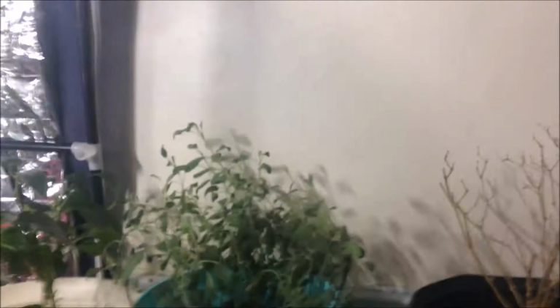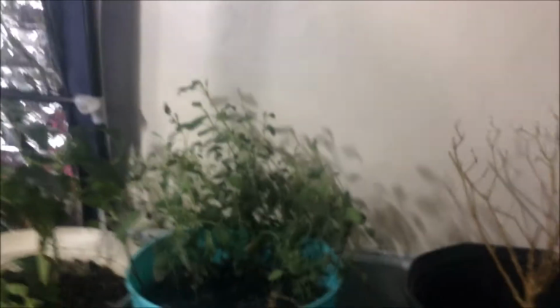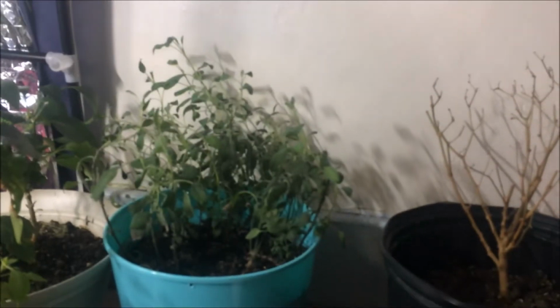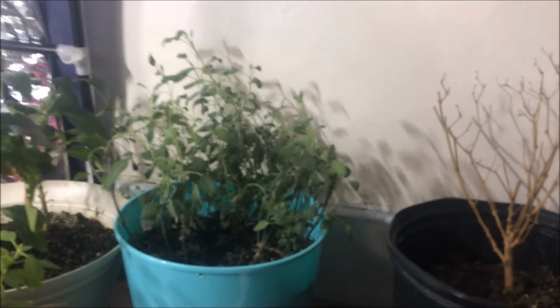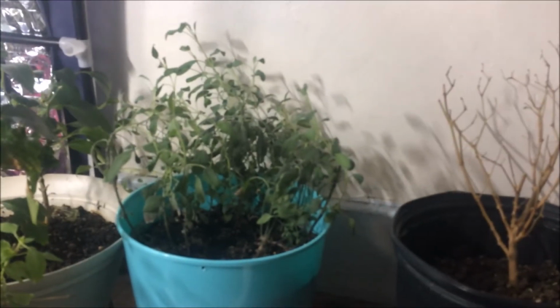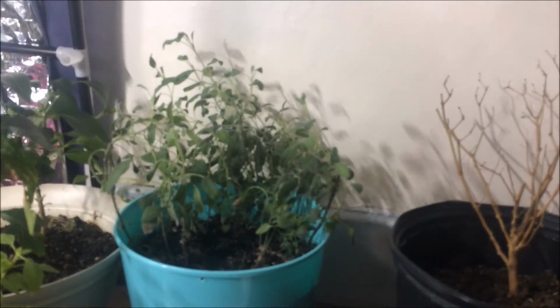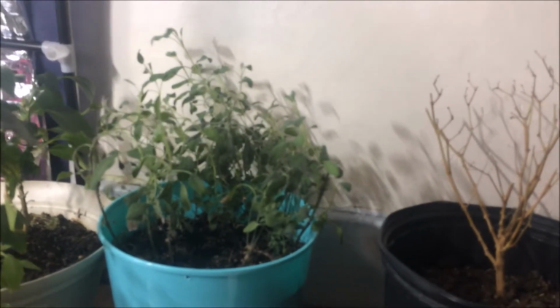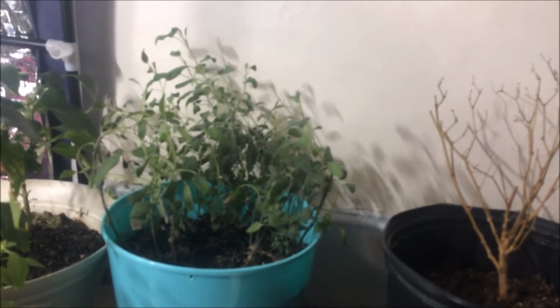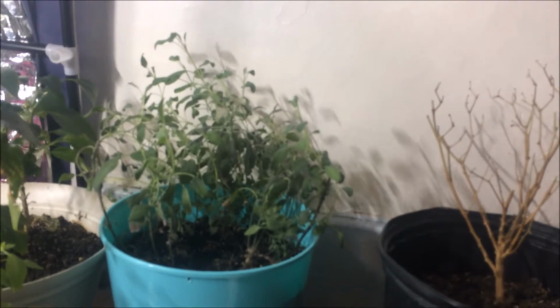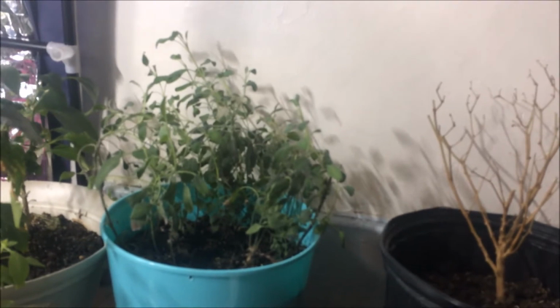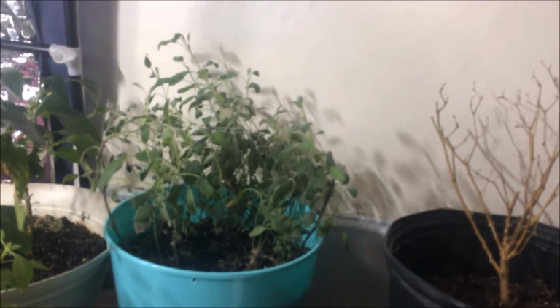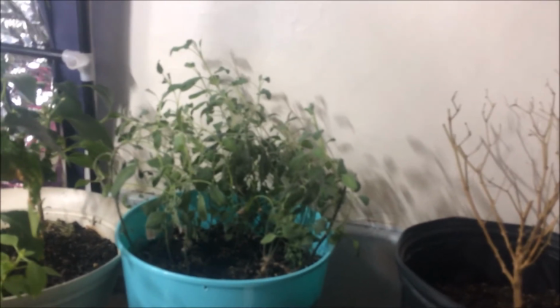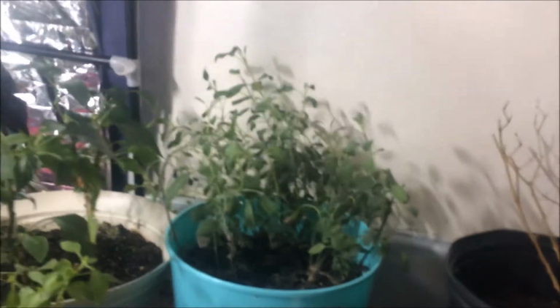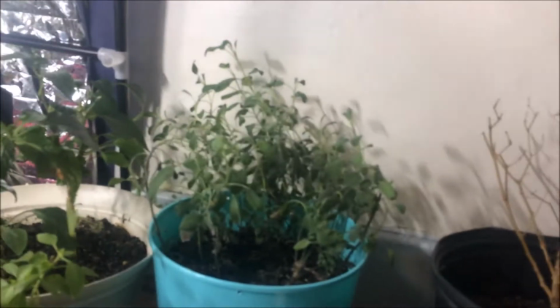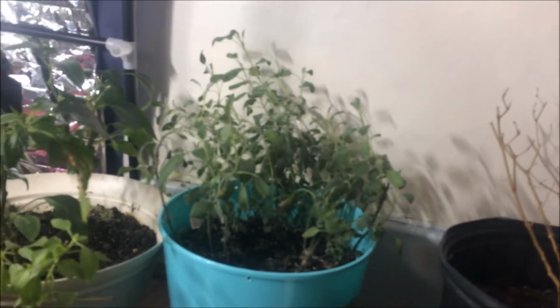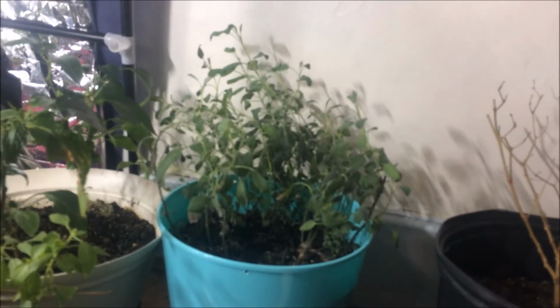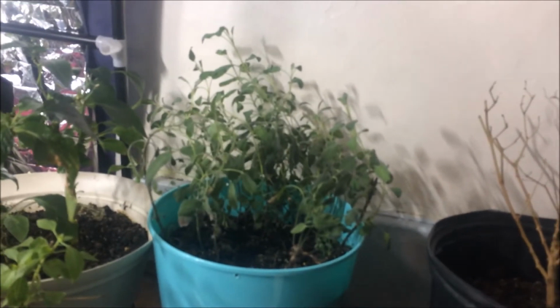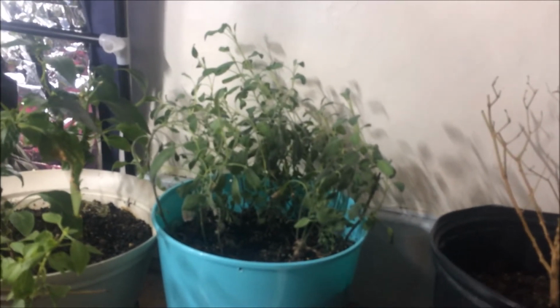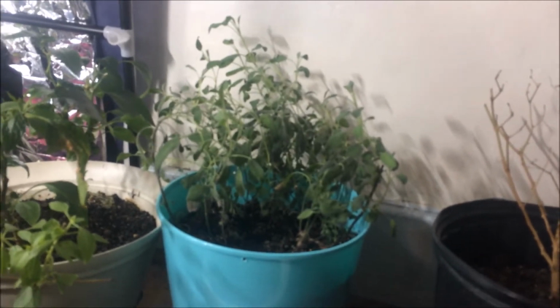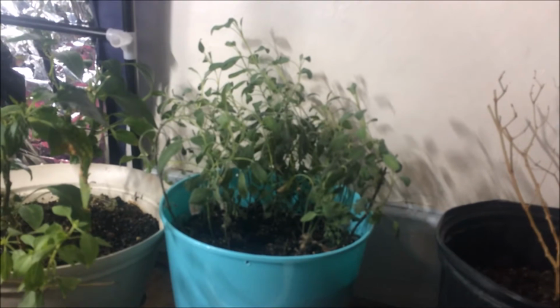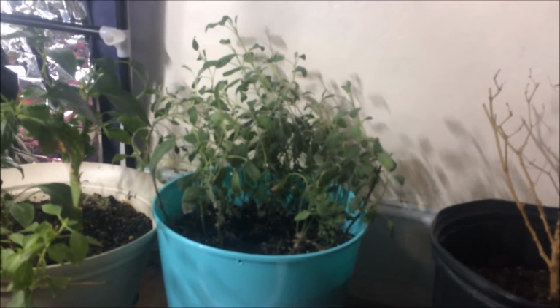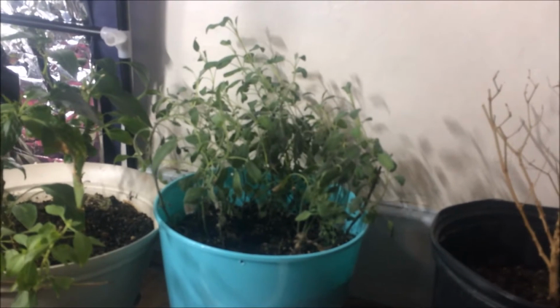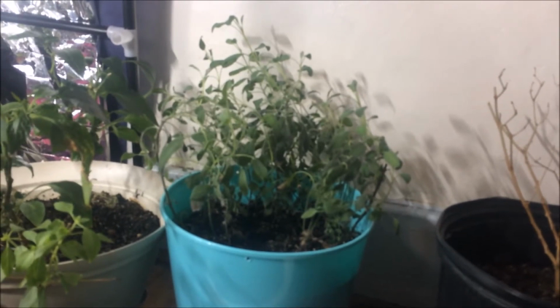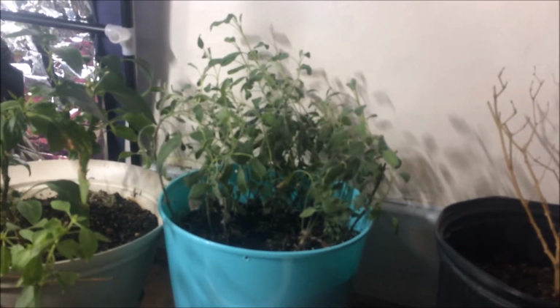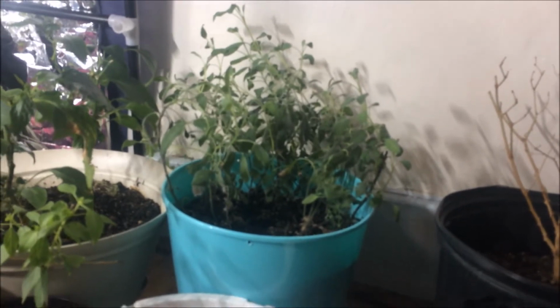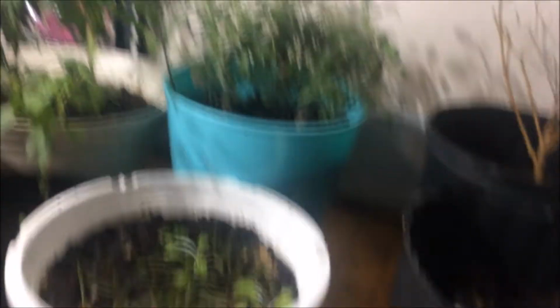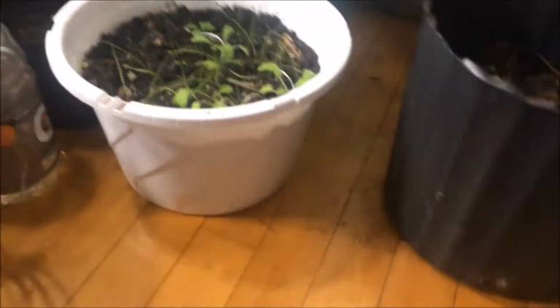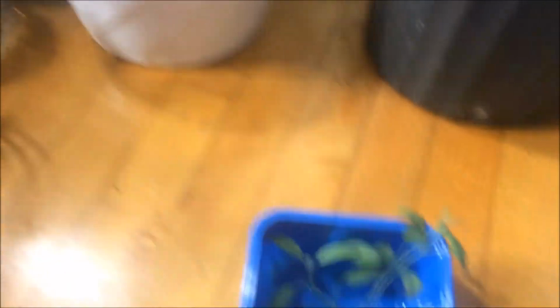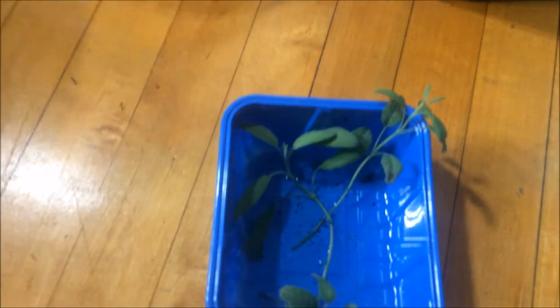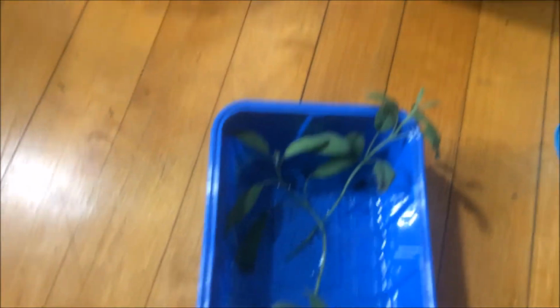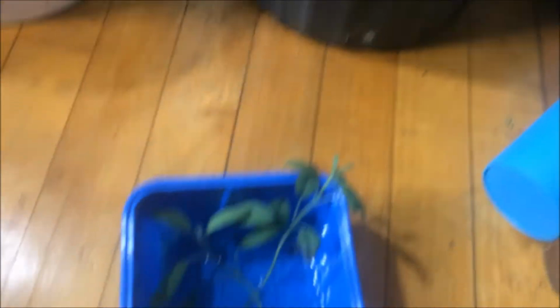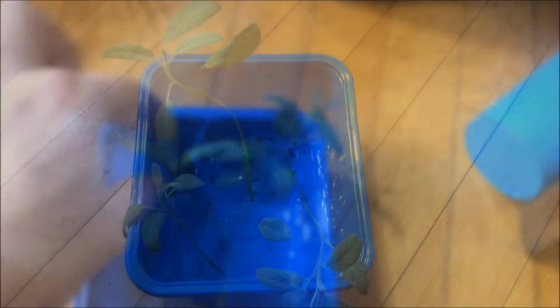This one over here just grows so fast that I can't use it fast enough. It's getting towards spring, so I decided to take some cuttings, and here are three of them.